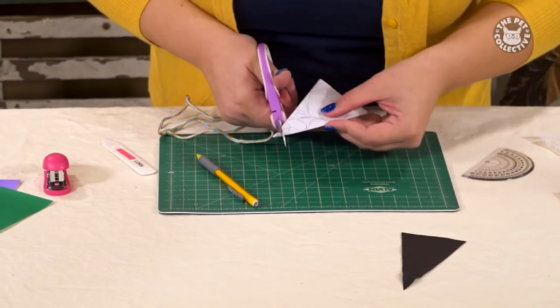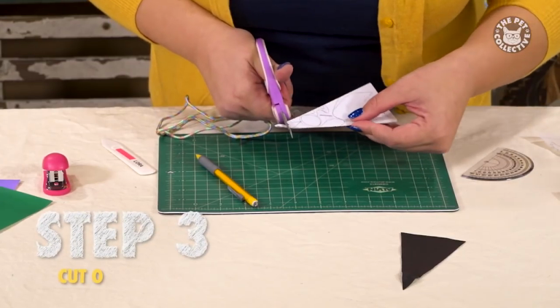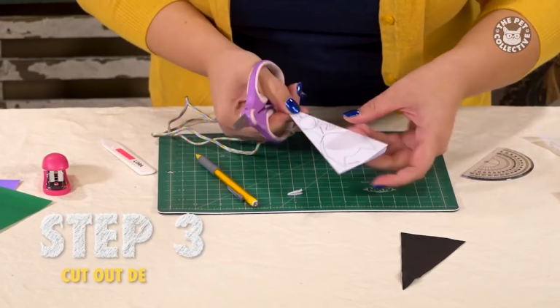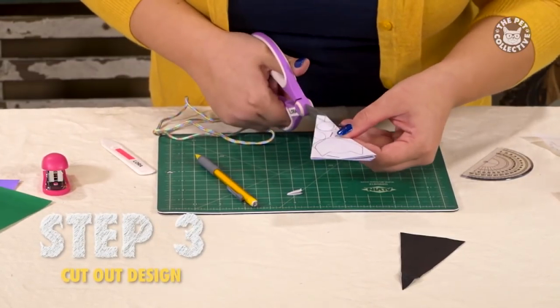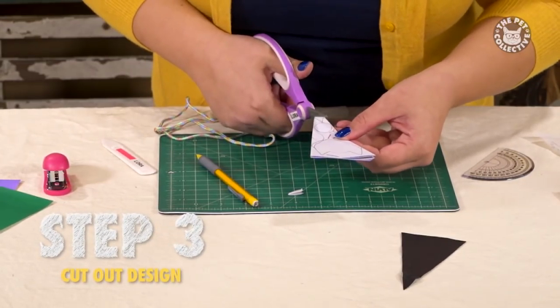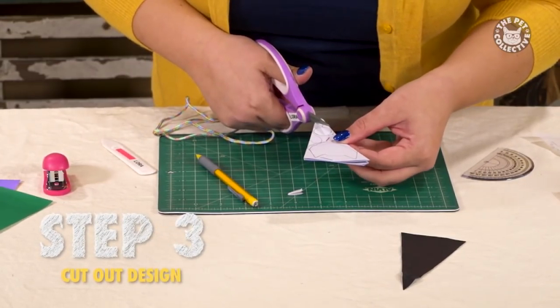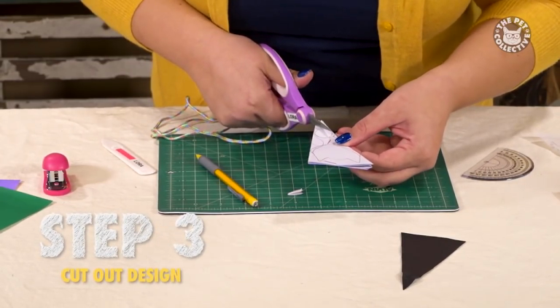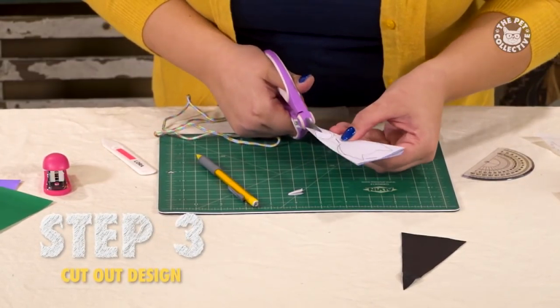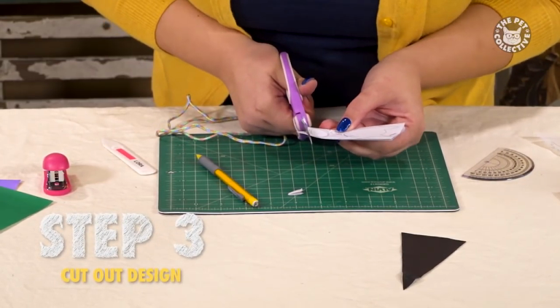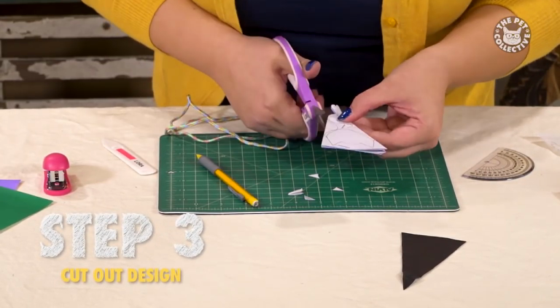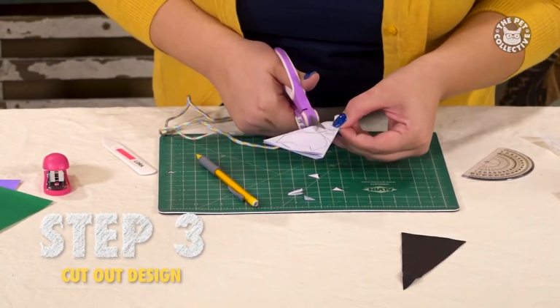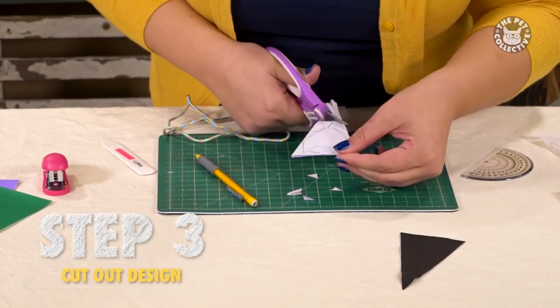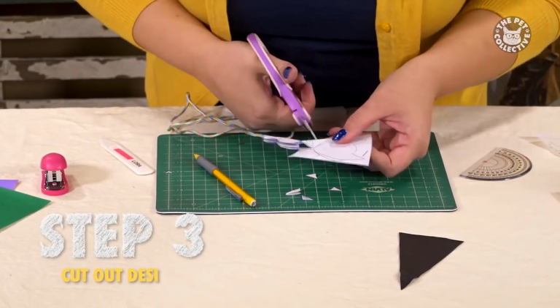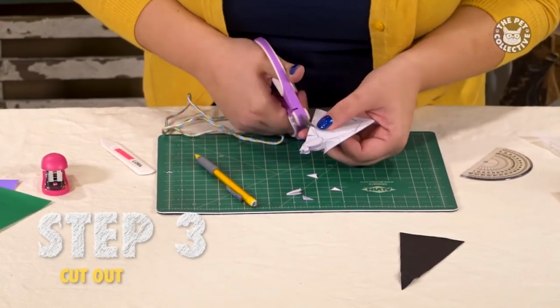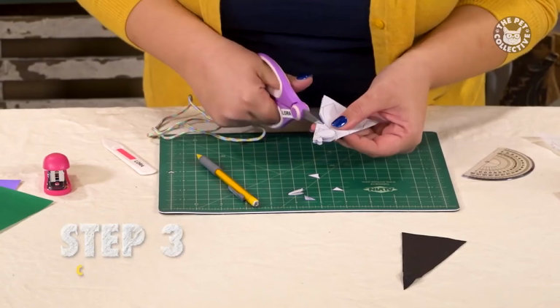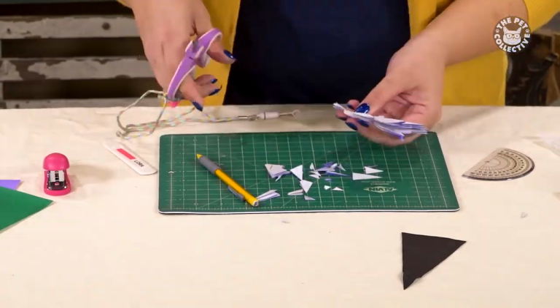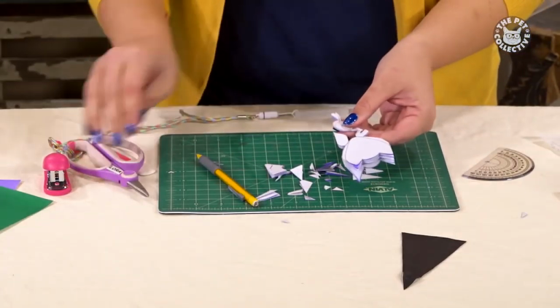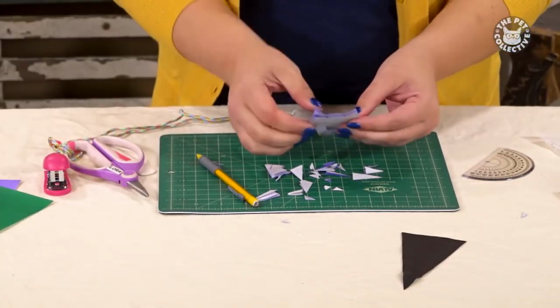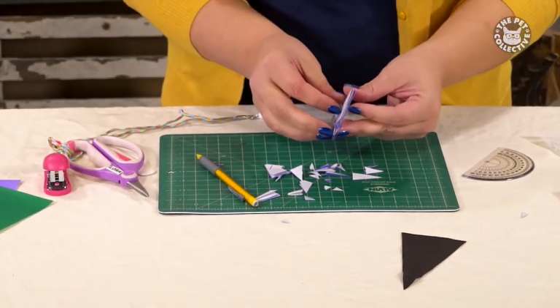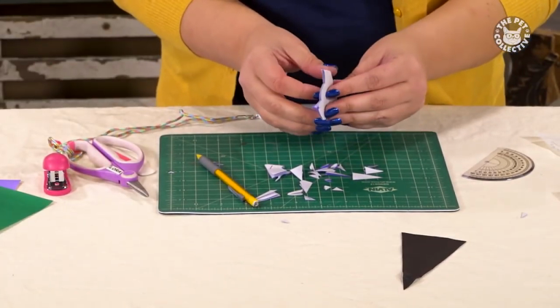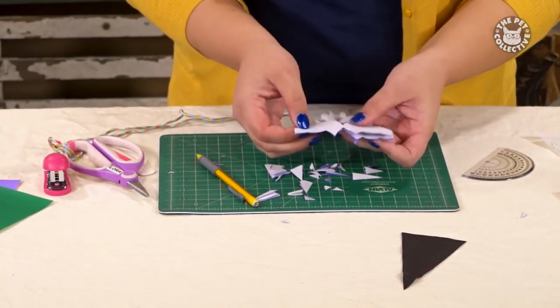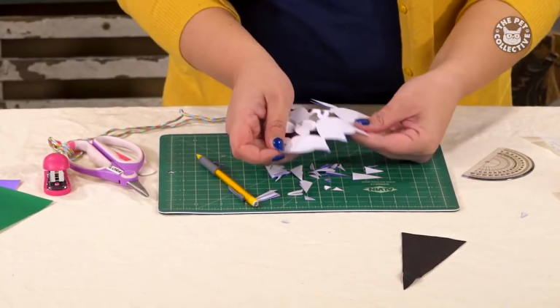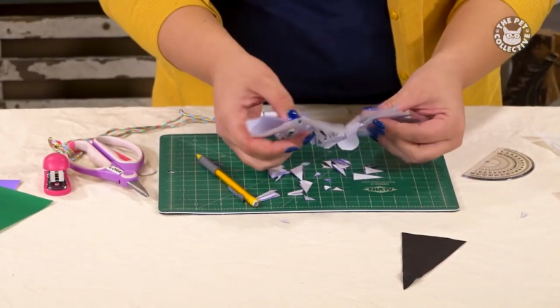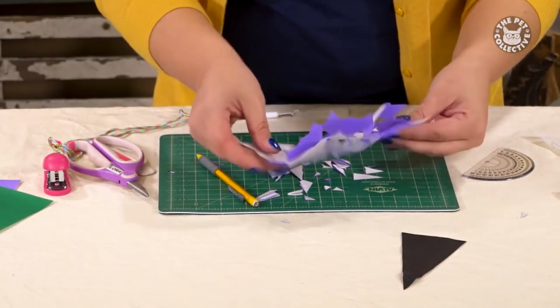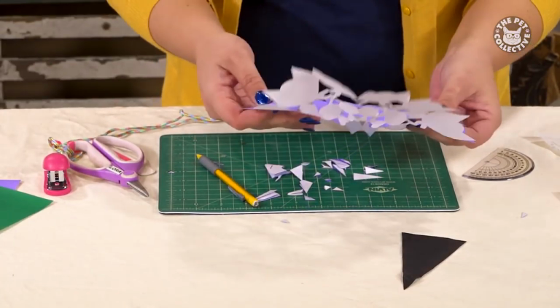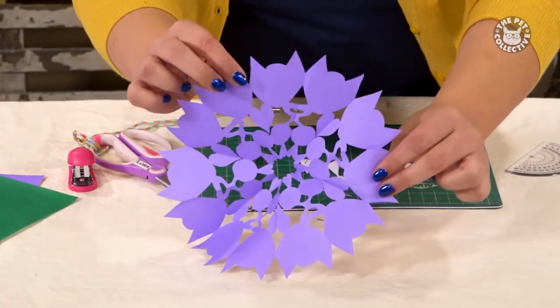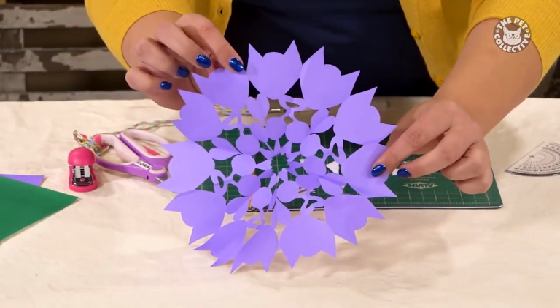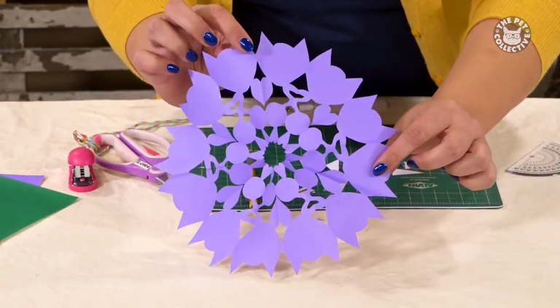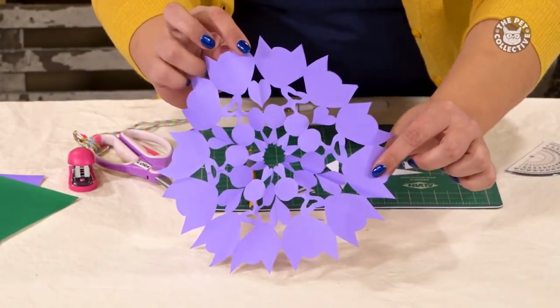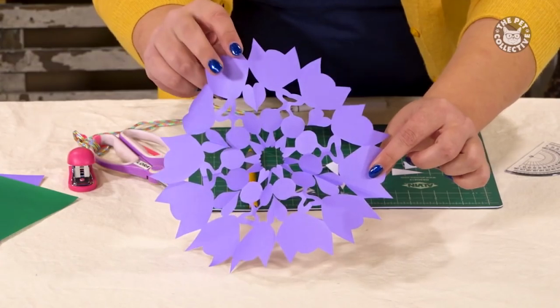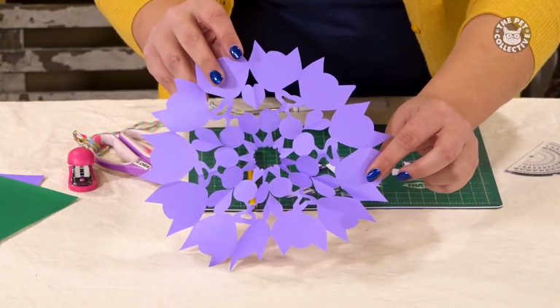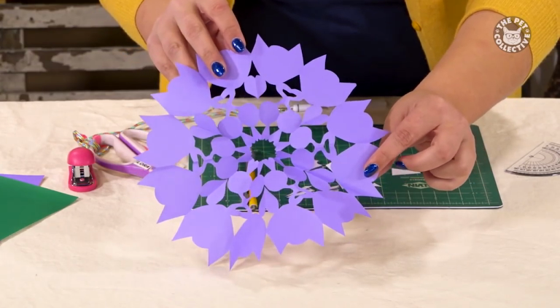Take your detail scissors and start cutting out the design. When finished cutting, carefully unfold the paper and now it's ready to be used as a stencil.